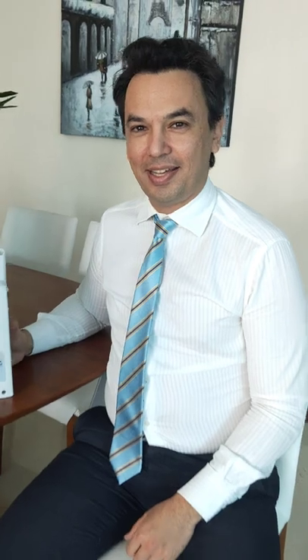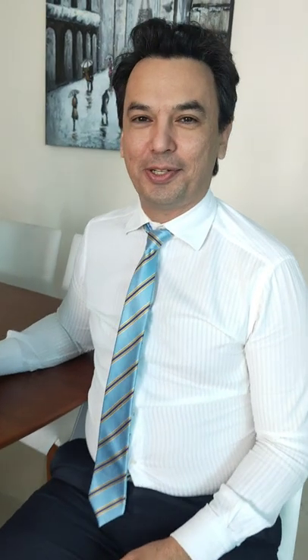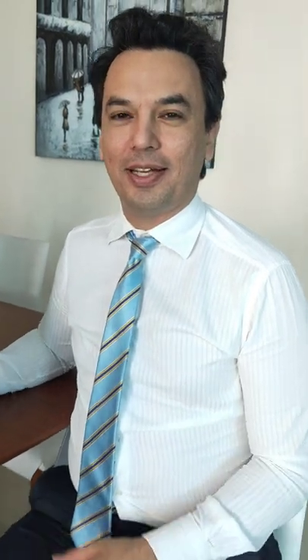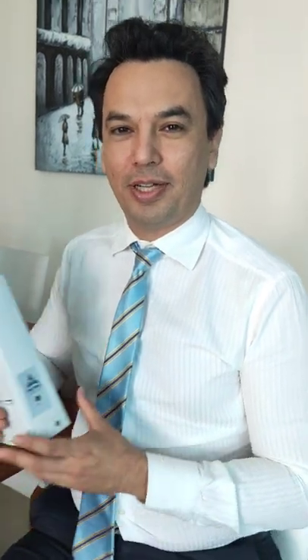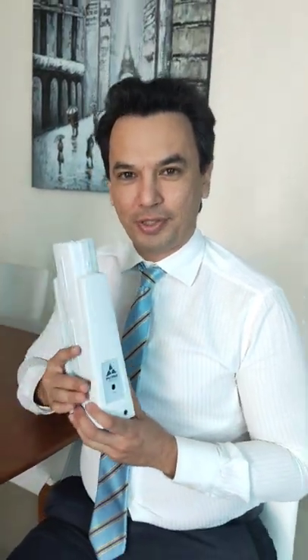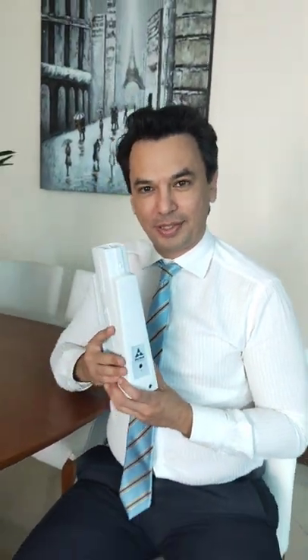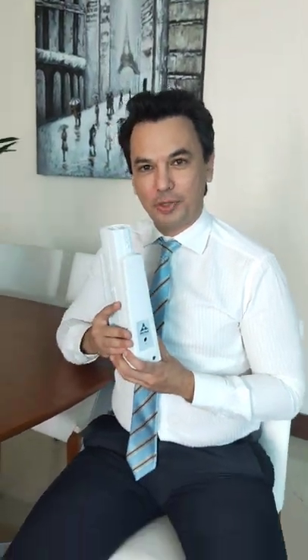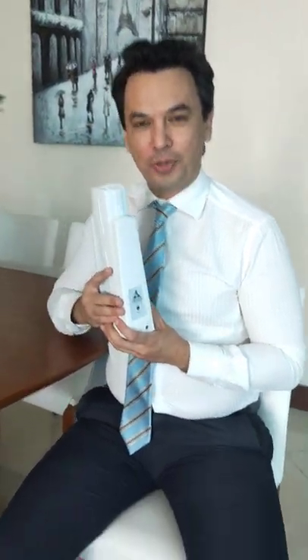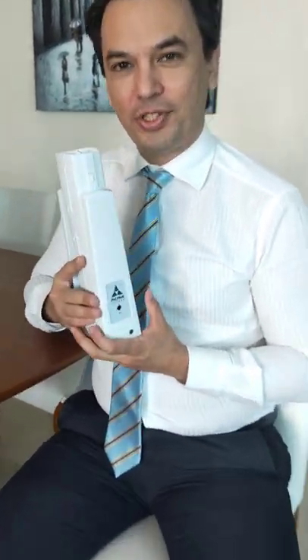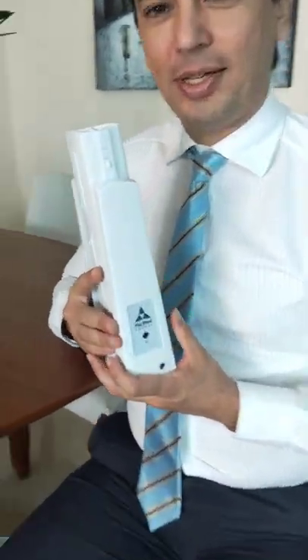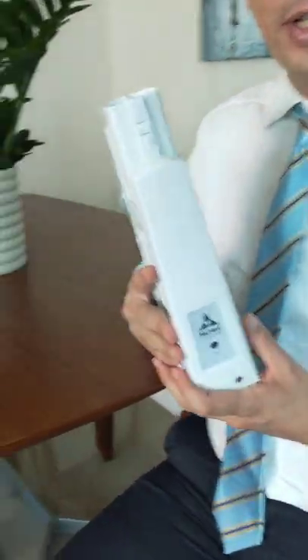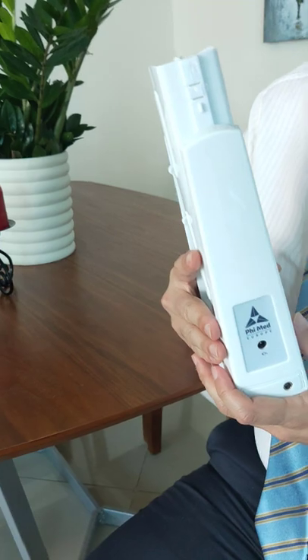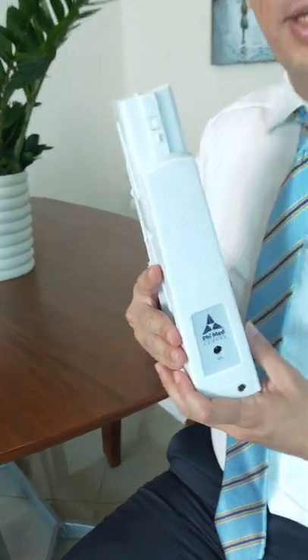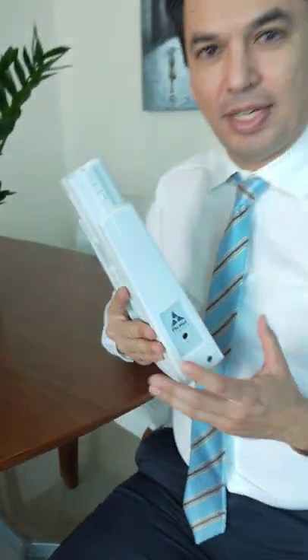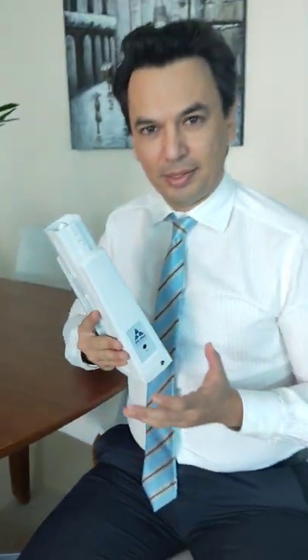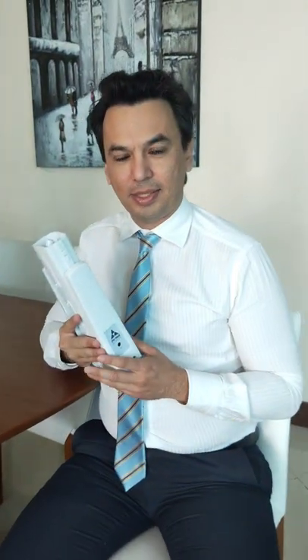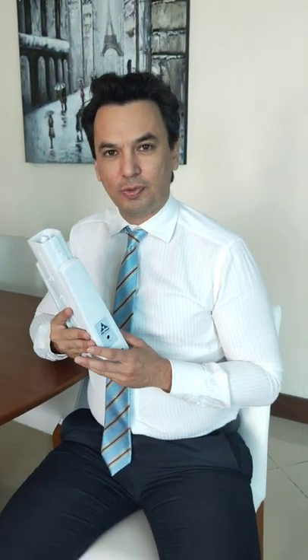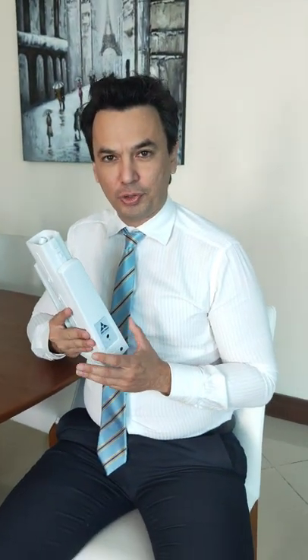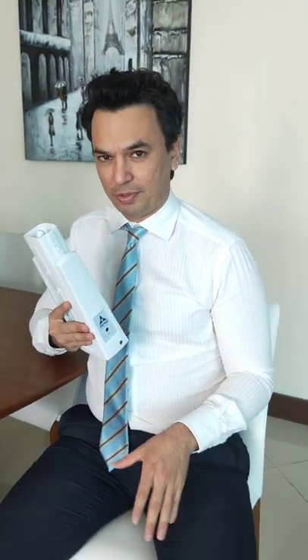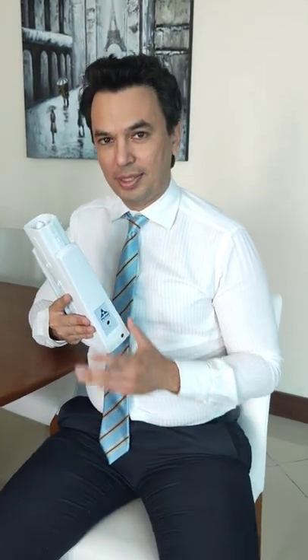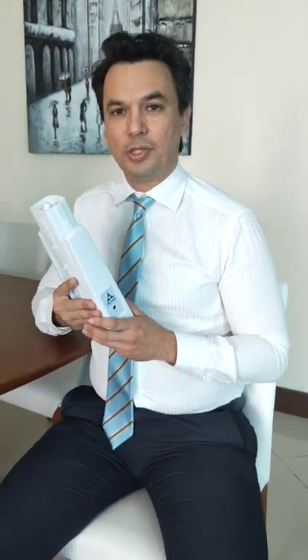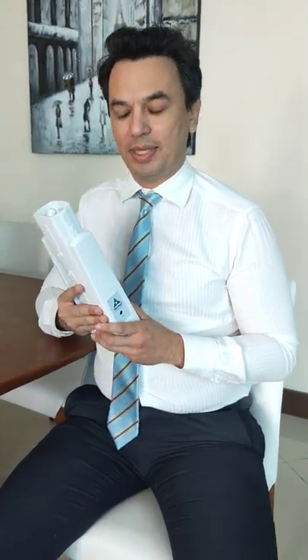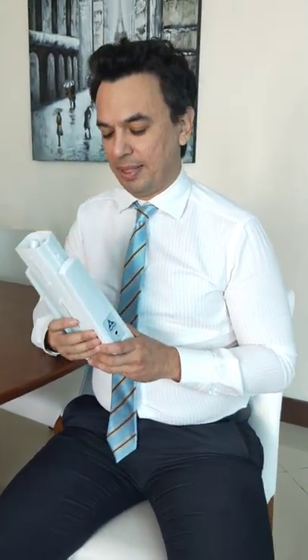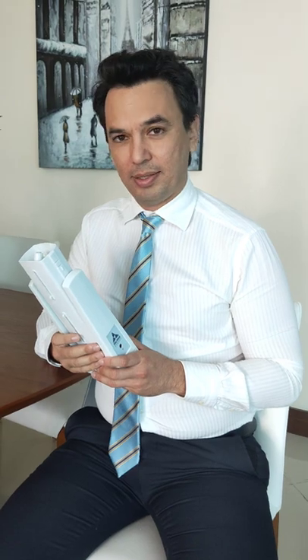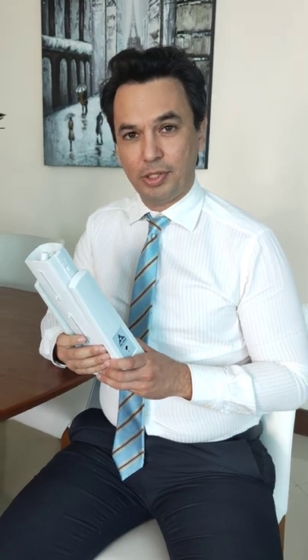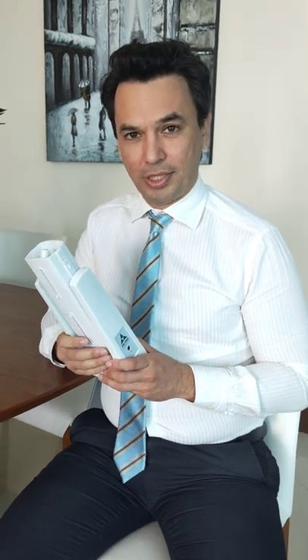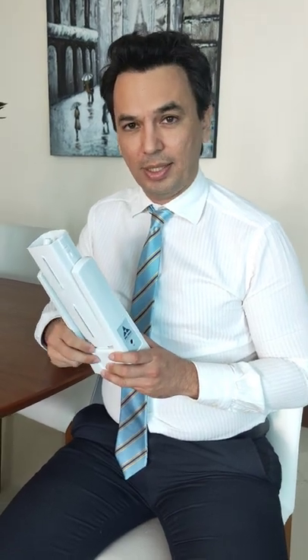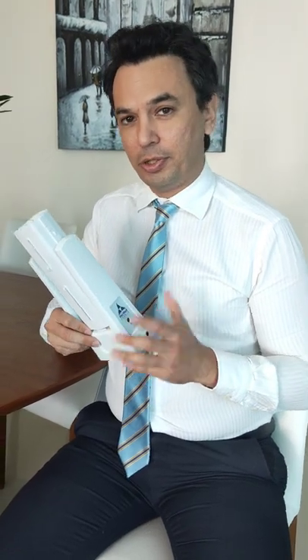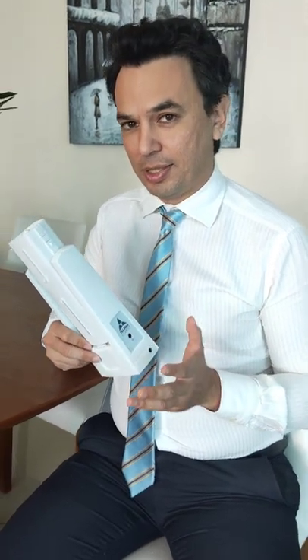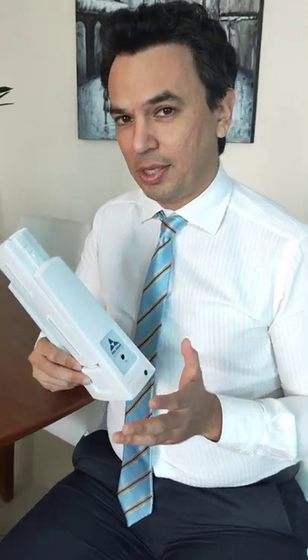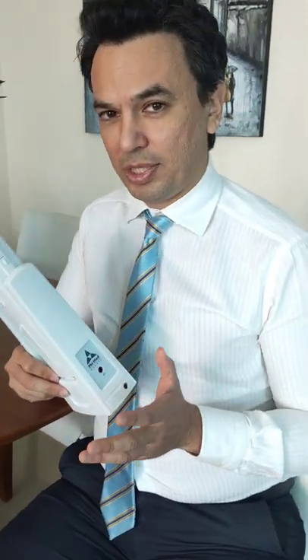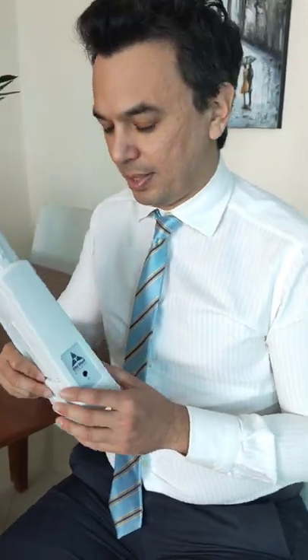Today I'm going to introduce this device which is called NerveCheck — very useful if you have diabetes. It tests for sensory loss in your feet and is recommended by the American Diabetes Association that you do this test once a year.